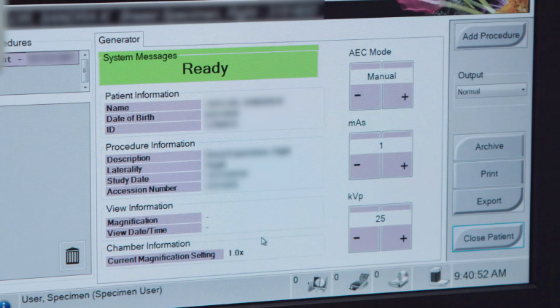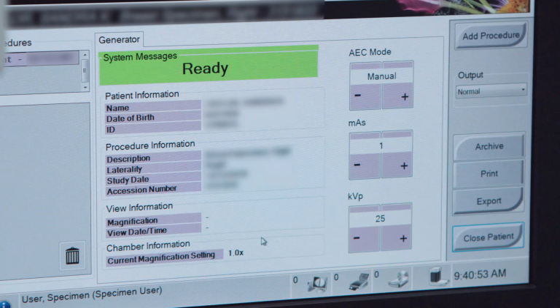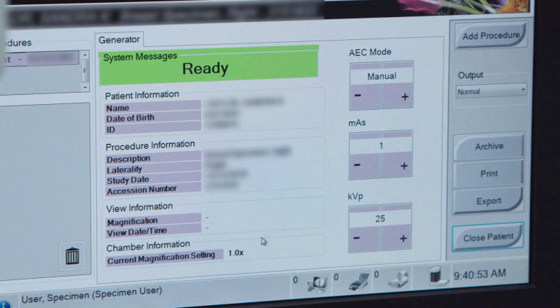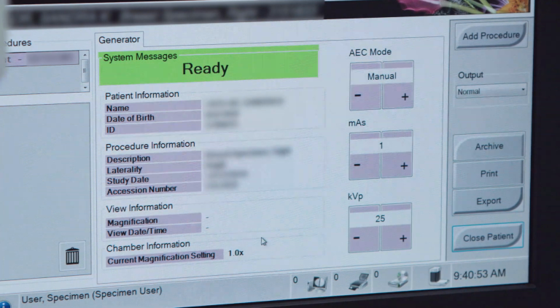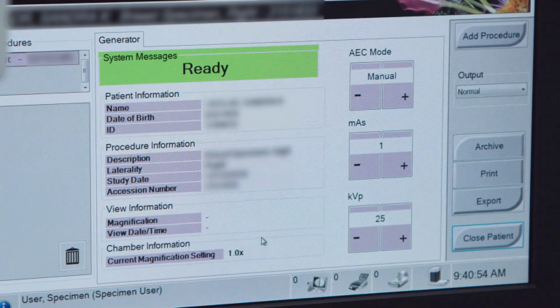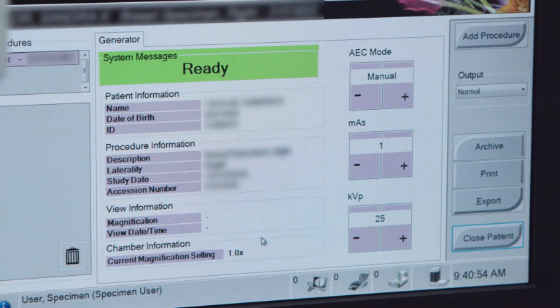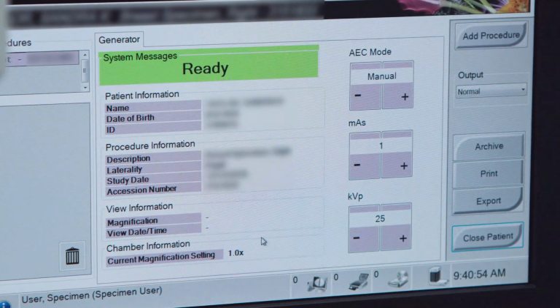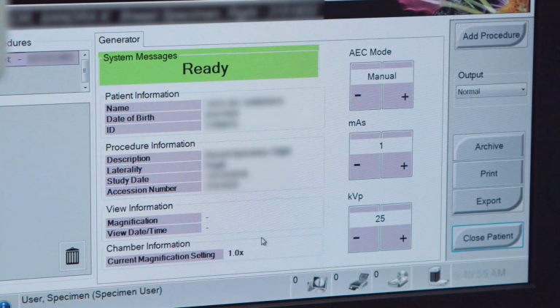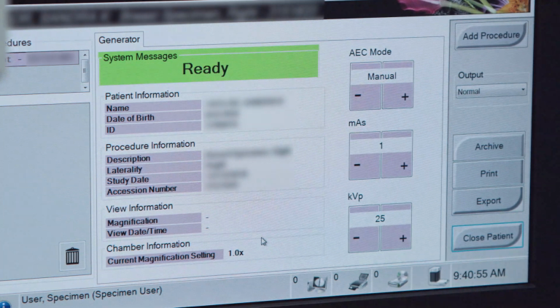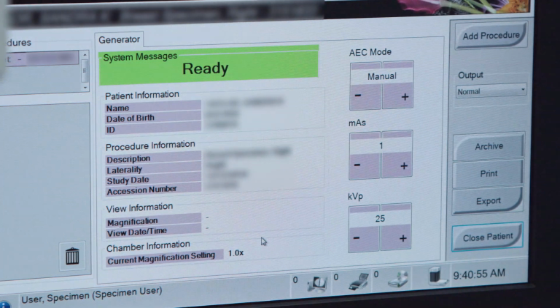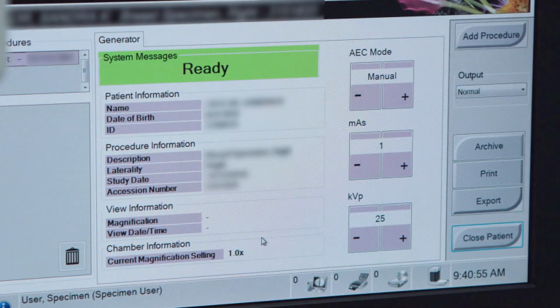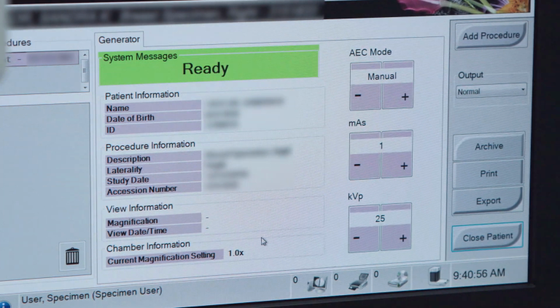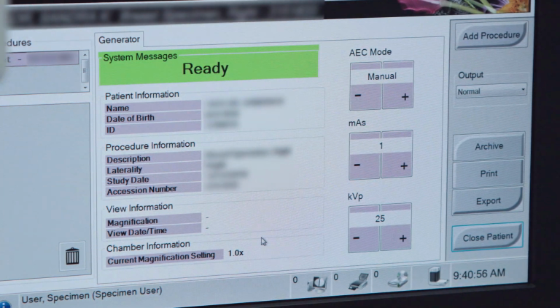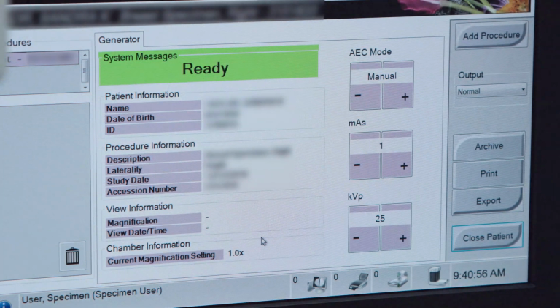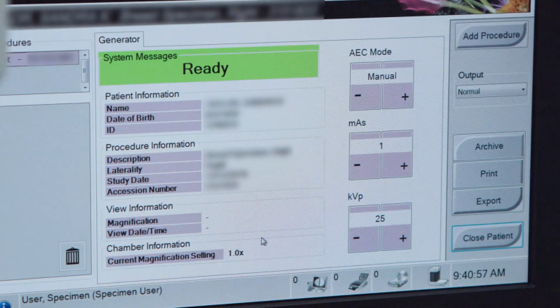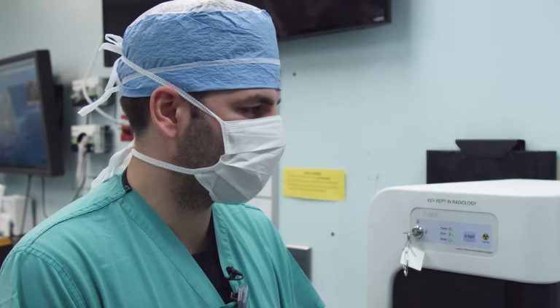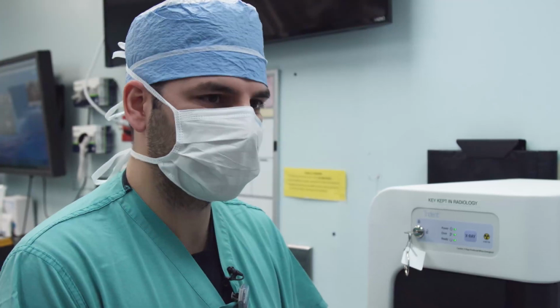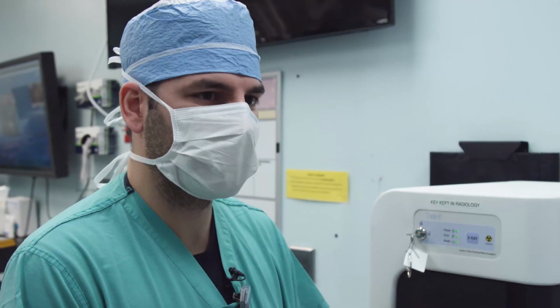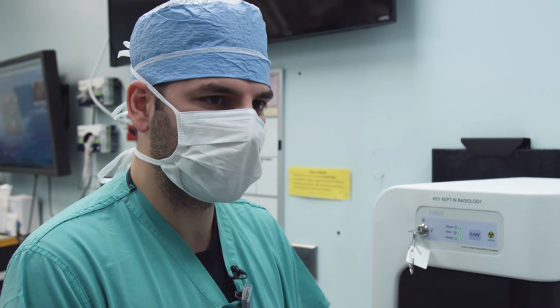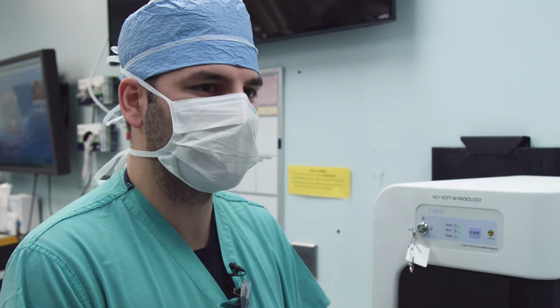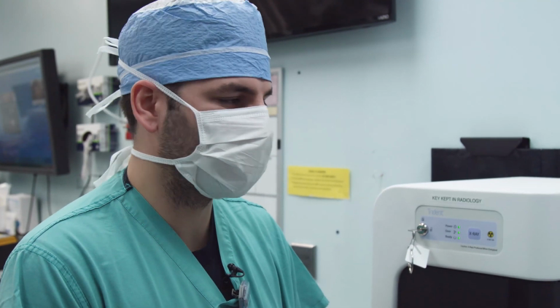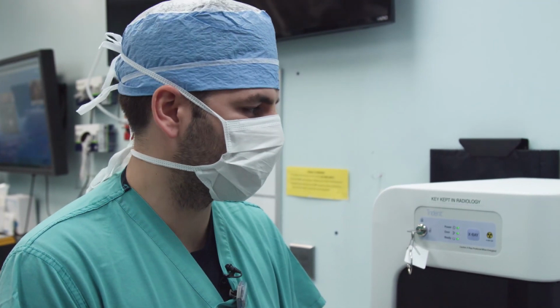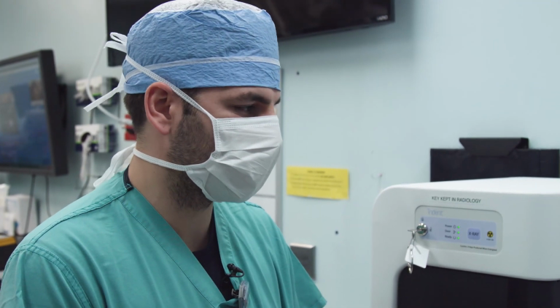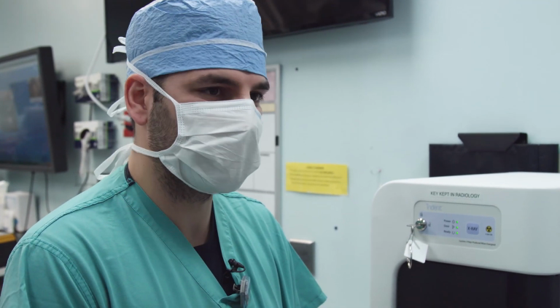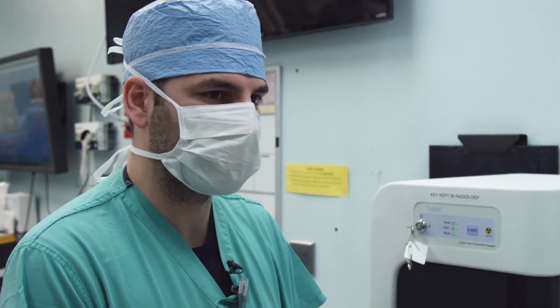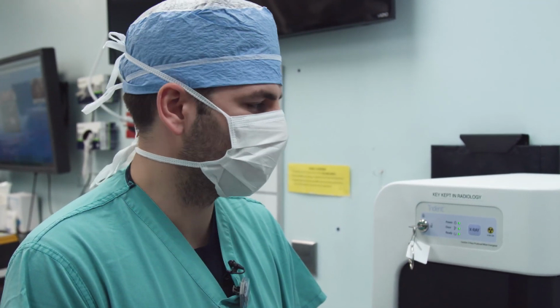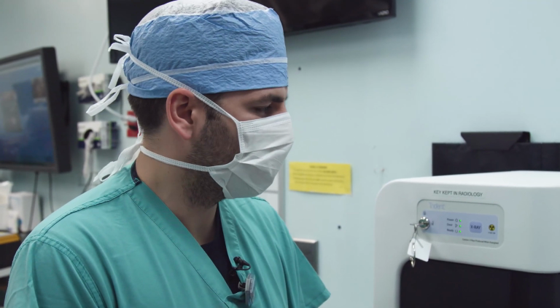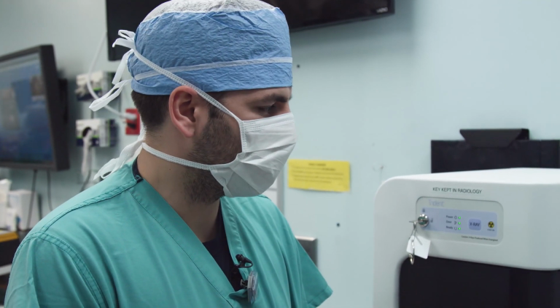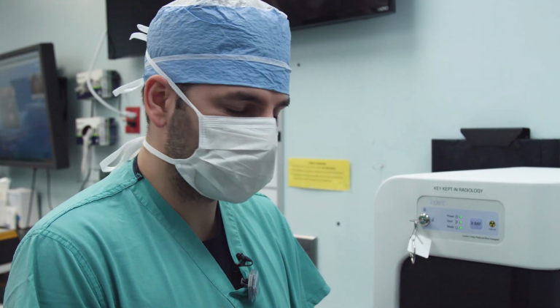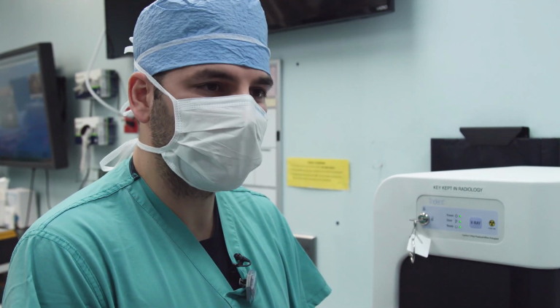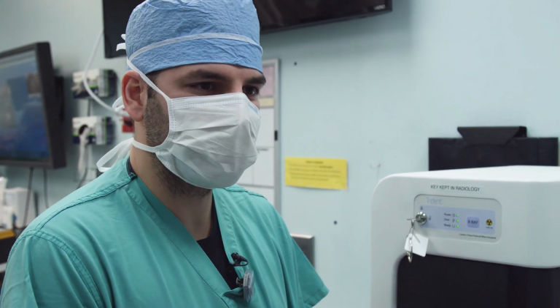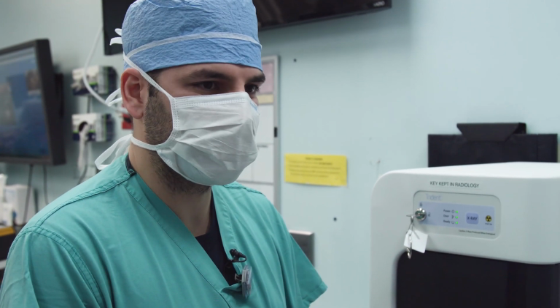From opening the door to the image popping up is probably about two minutes — it's very quick. The biggest thing is we get better images, less time under anesthesia, and it's good for the patients as well.